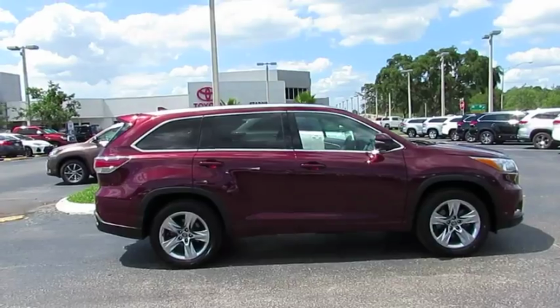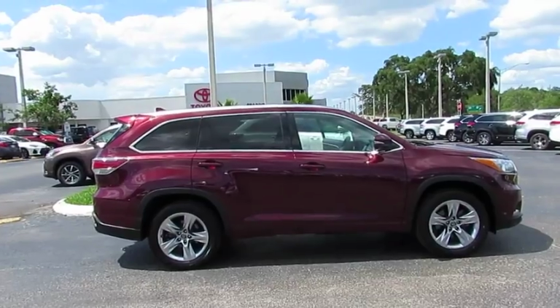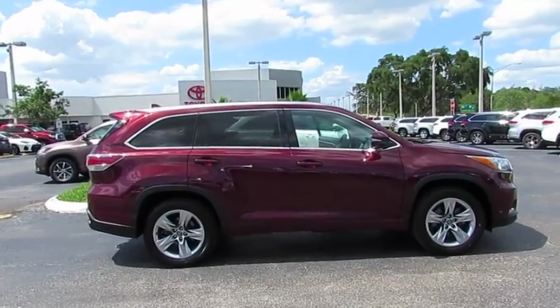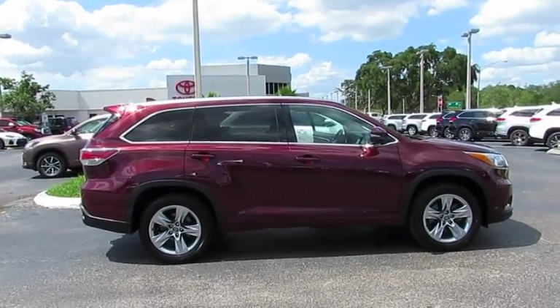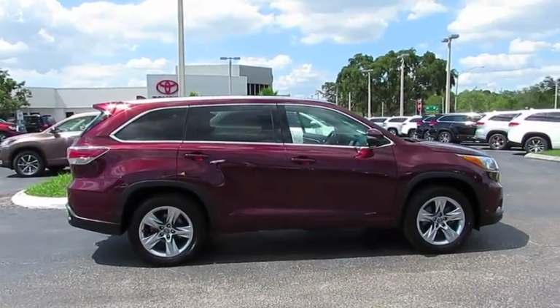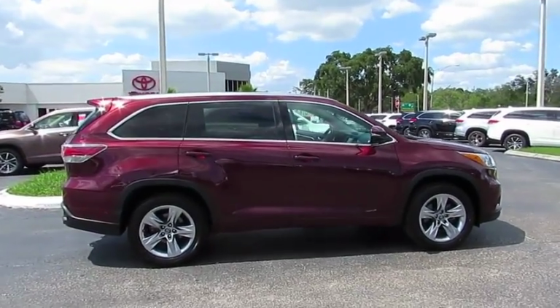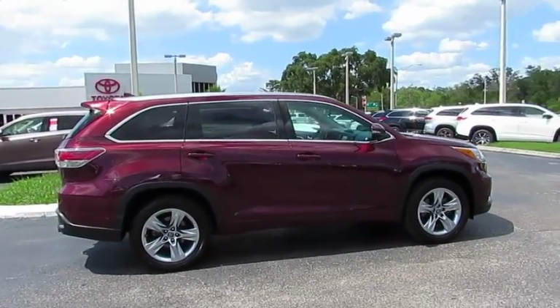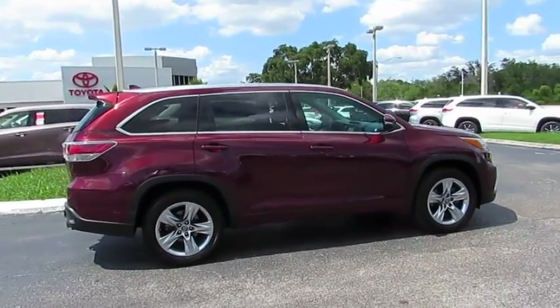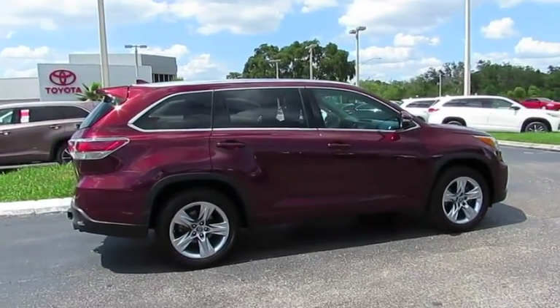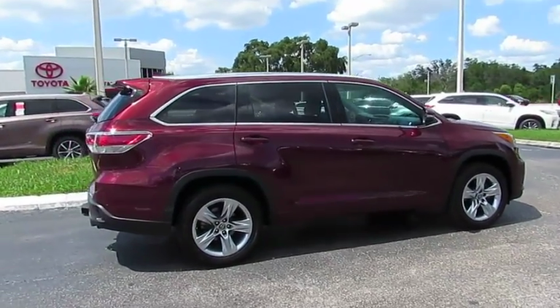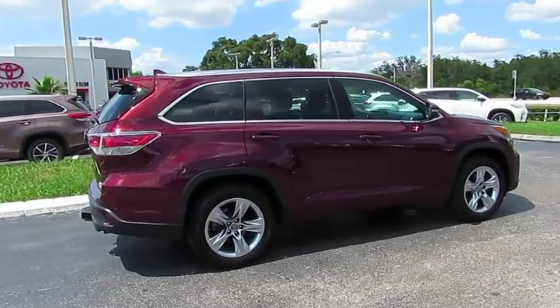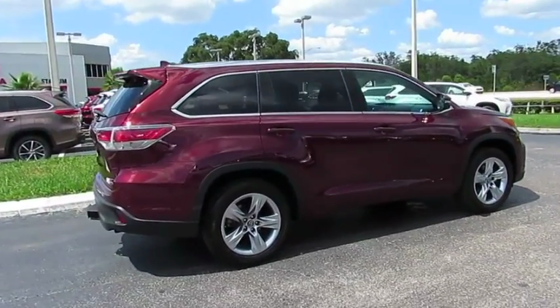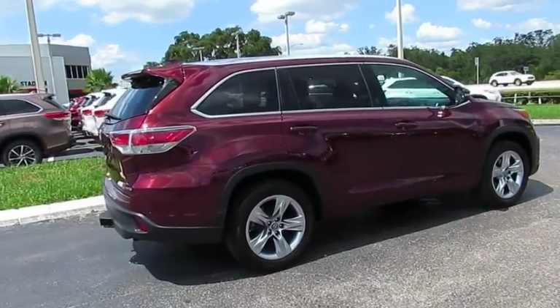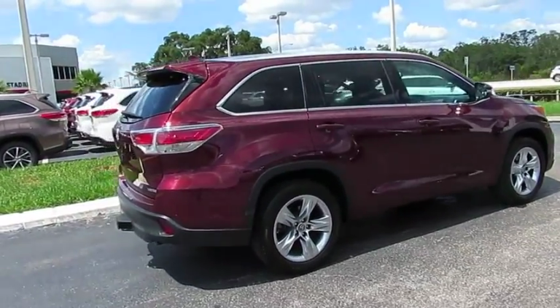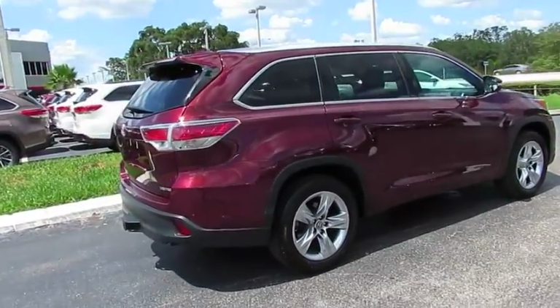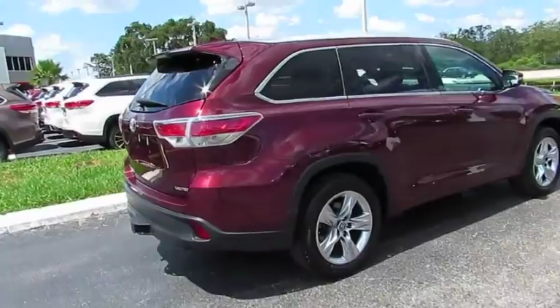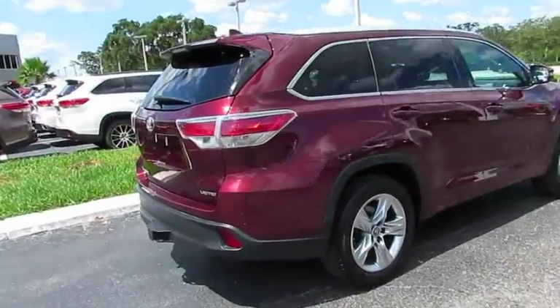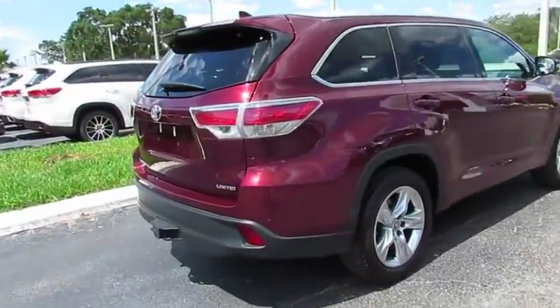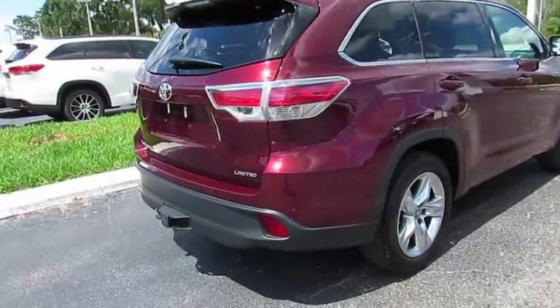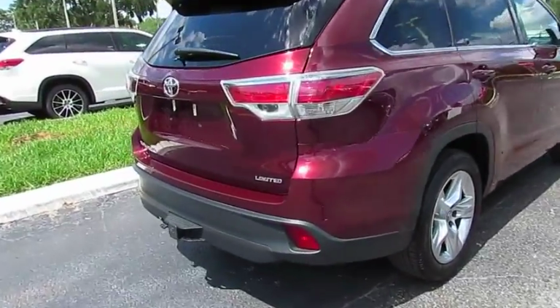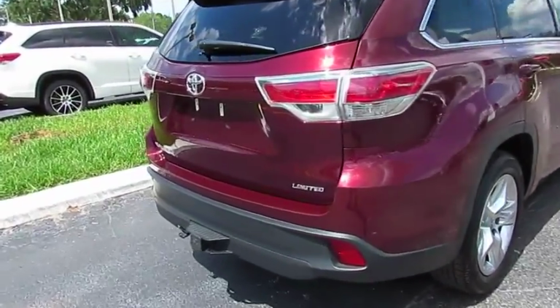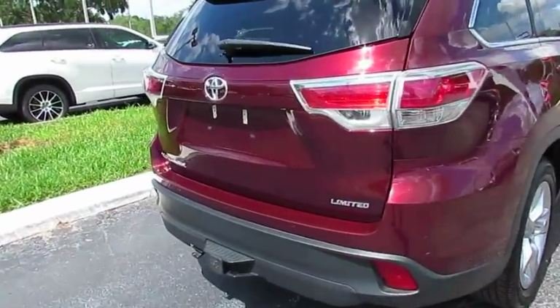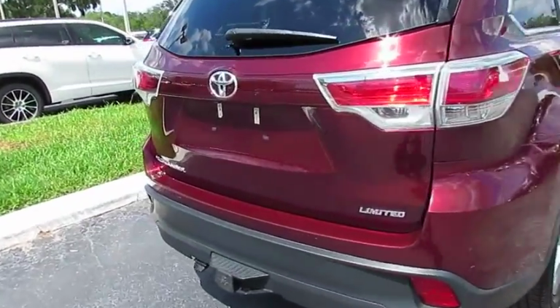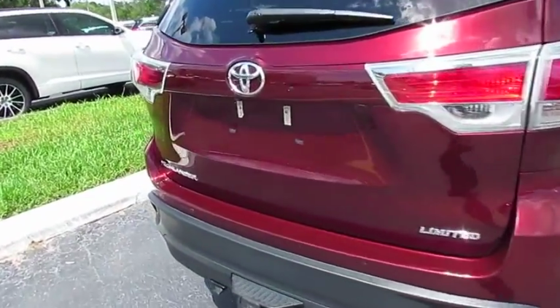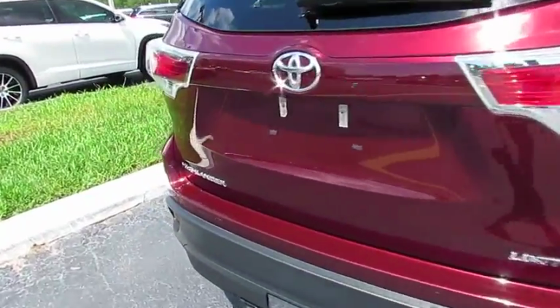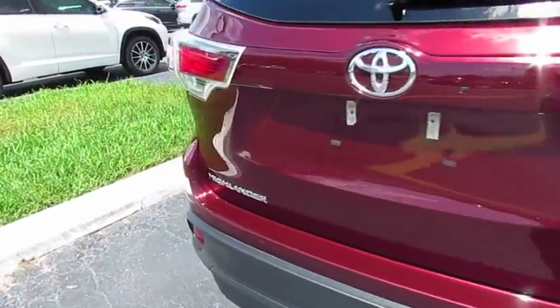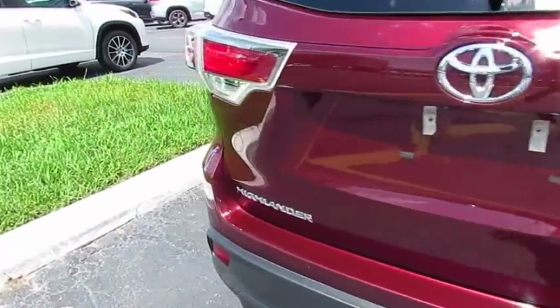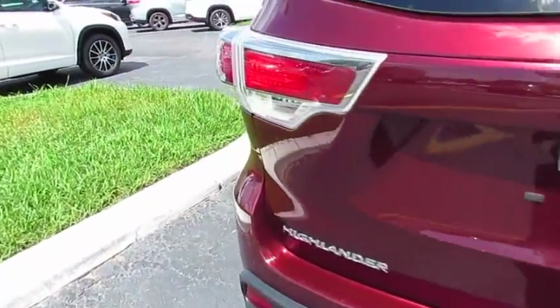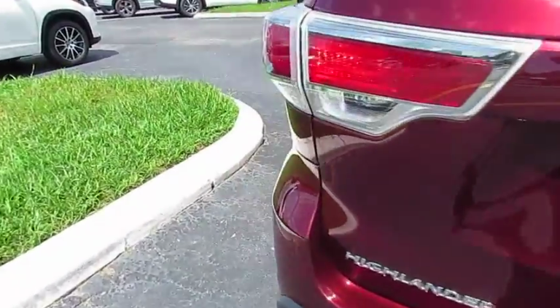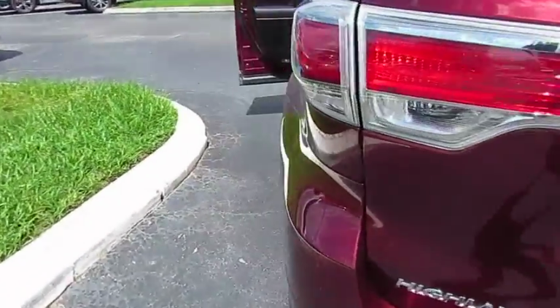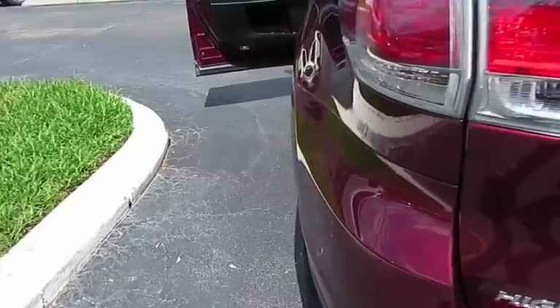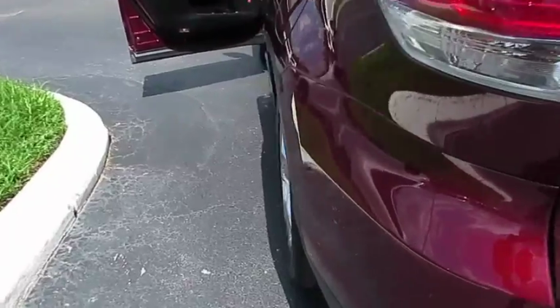The 2016 Highlander. The Highlander is the SUV that's thought of everything. The Highlander offers seating for up to seven and features Toyota's innovative center stow design.